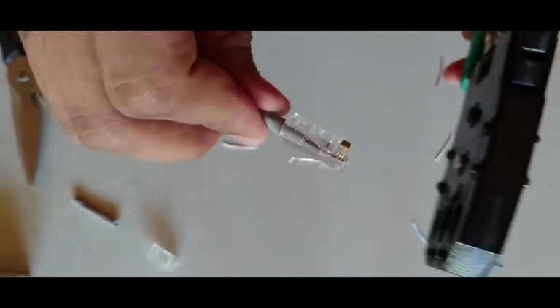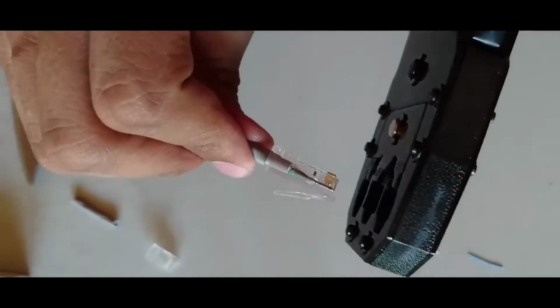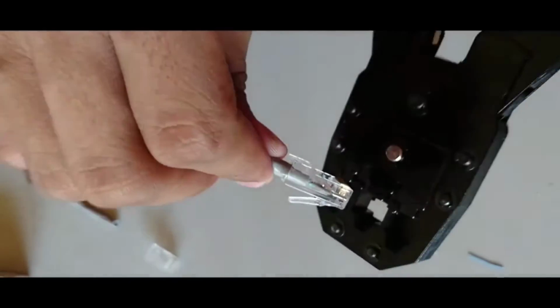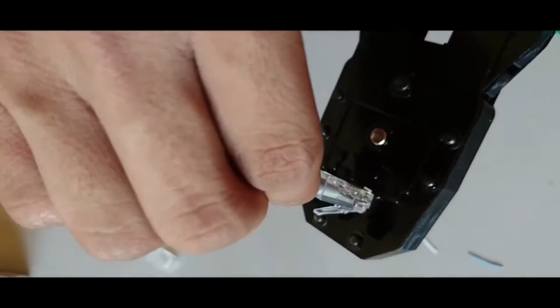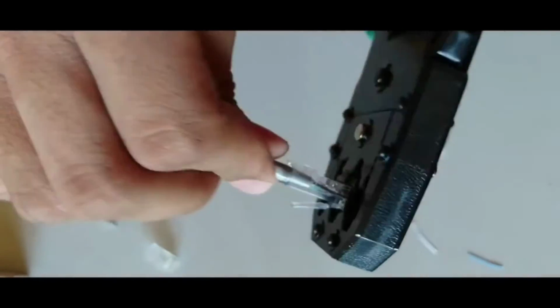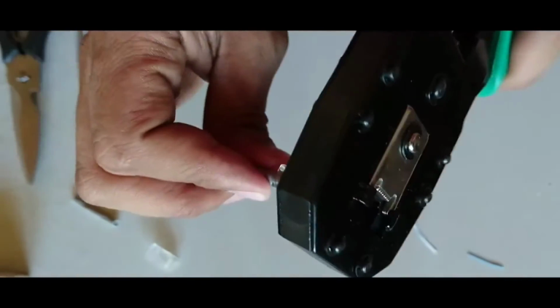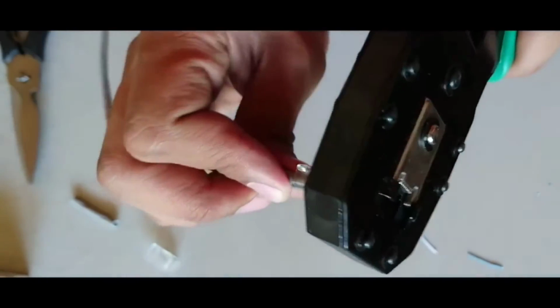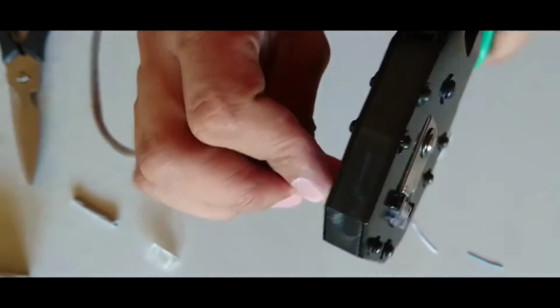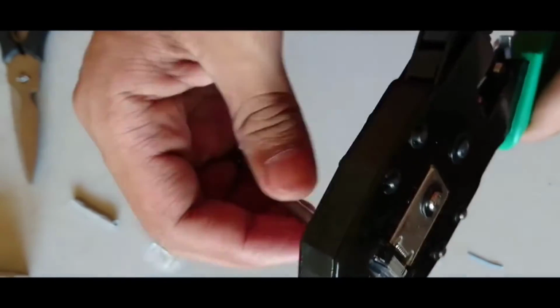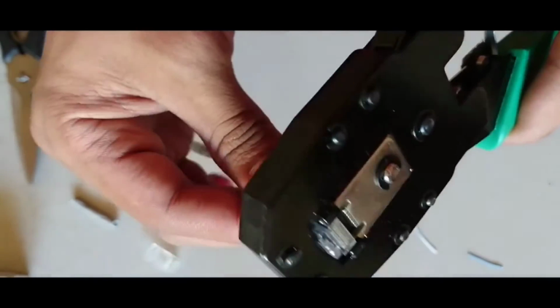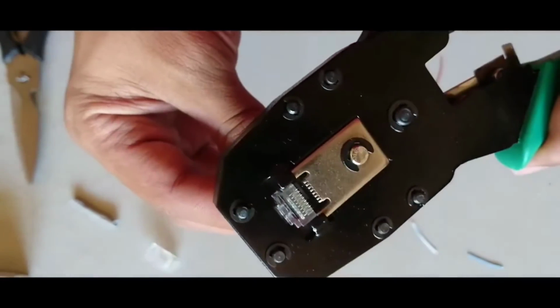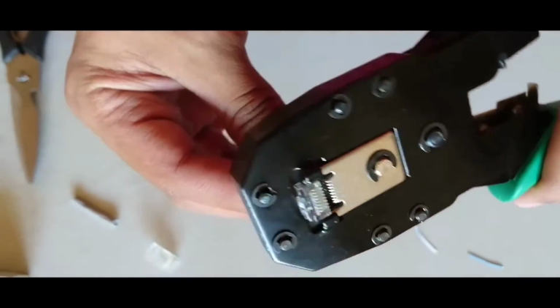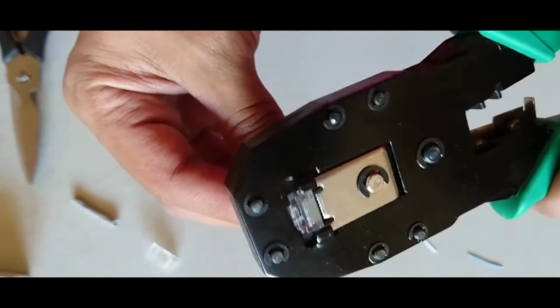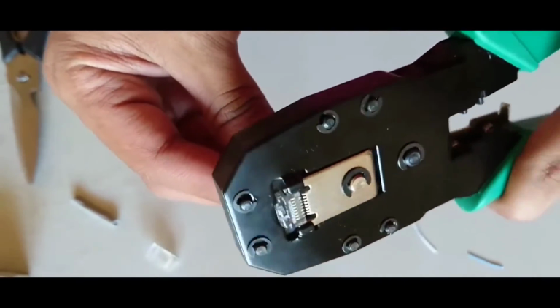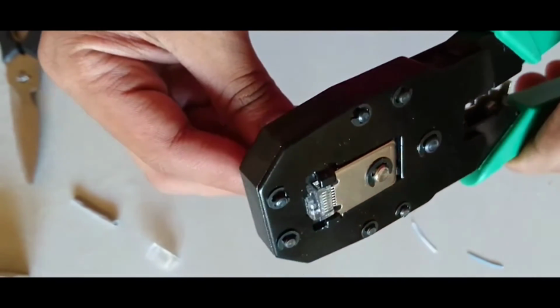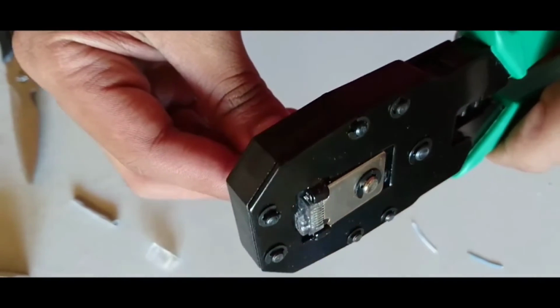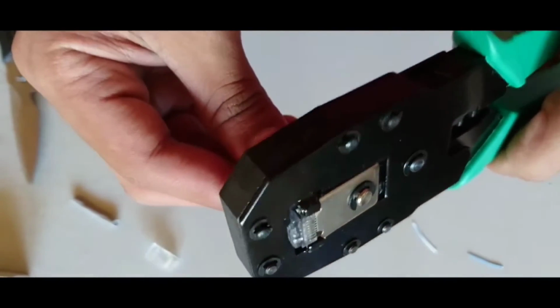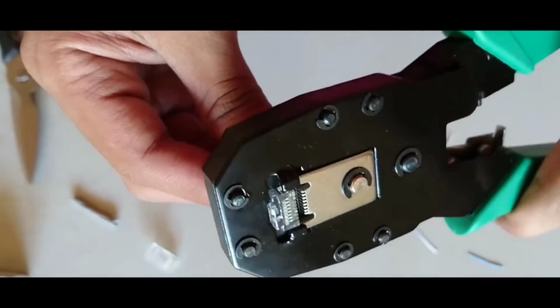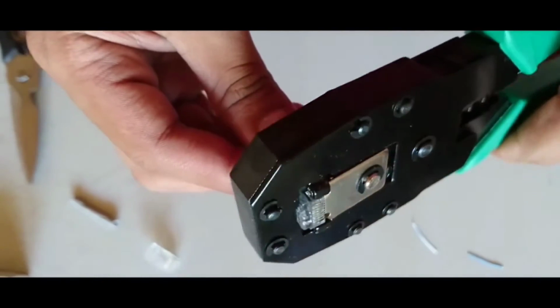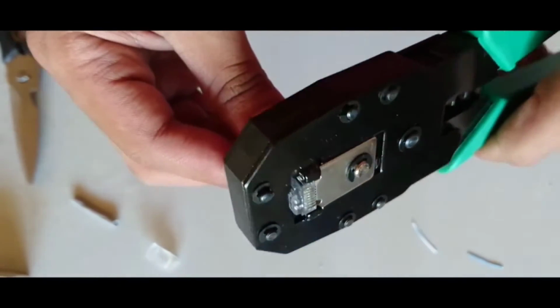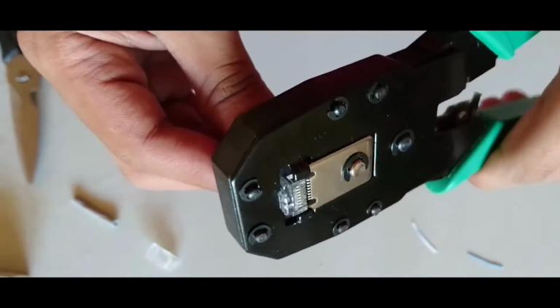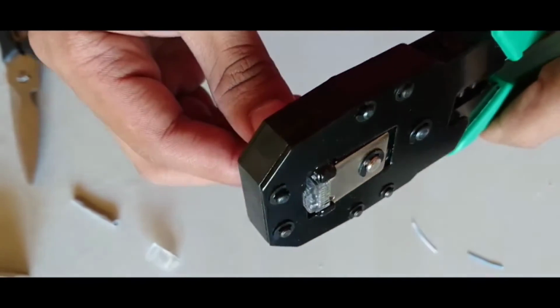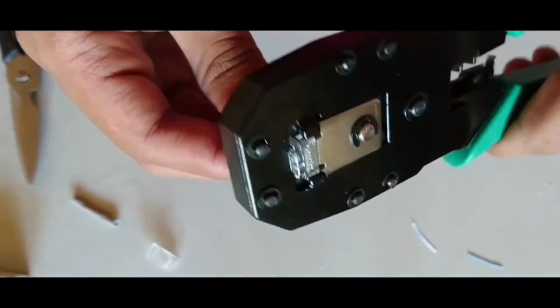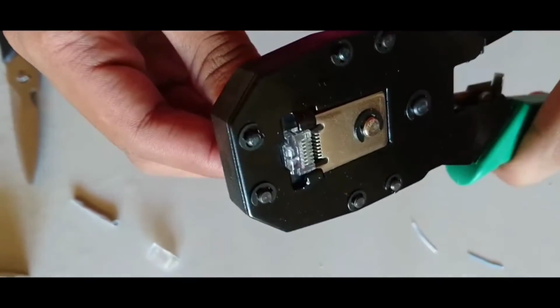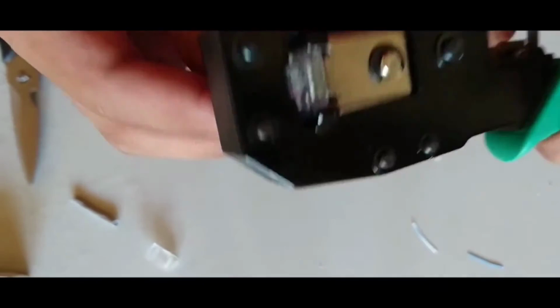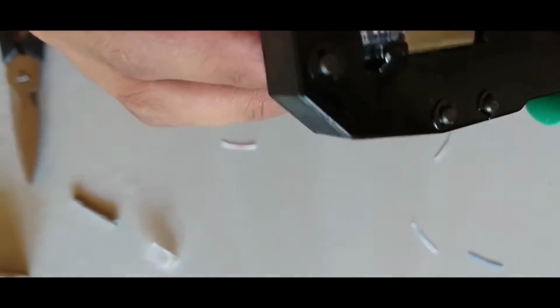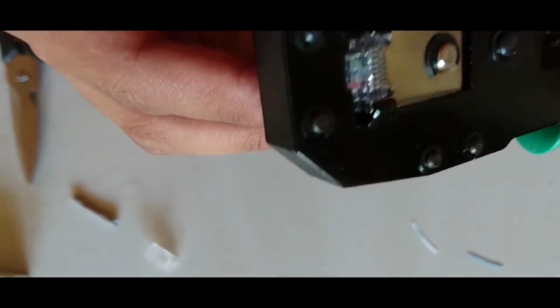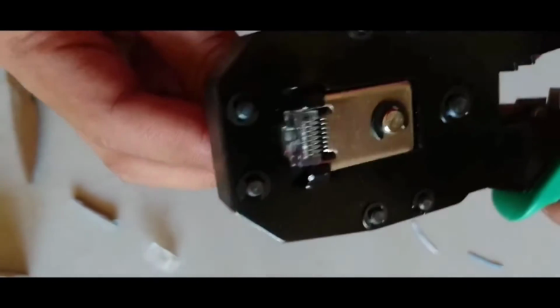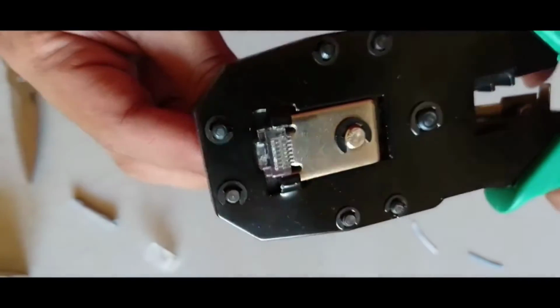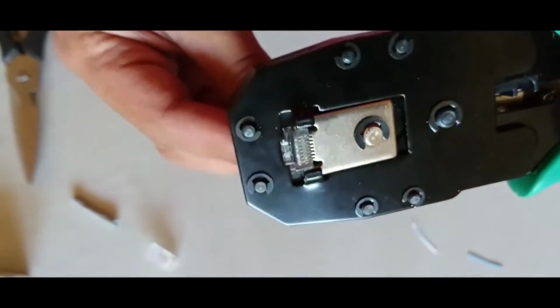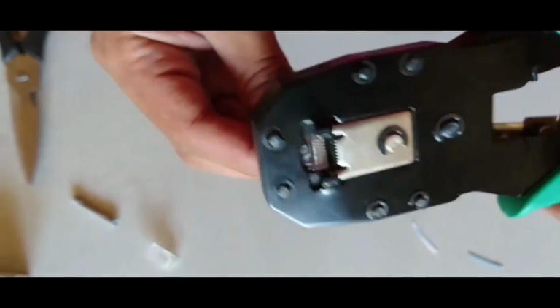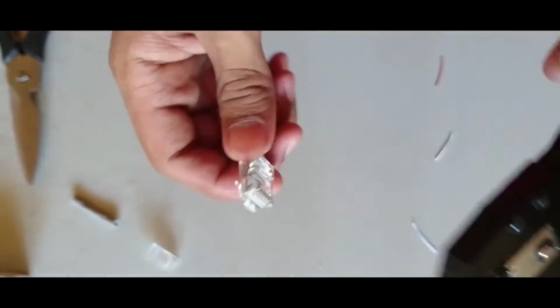To make it more strong we require a crimping tool to crimp that plug. Insert the plug into the crimping tool and press two or three times so that the plug is properly inserted over the cables.